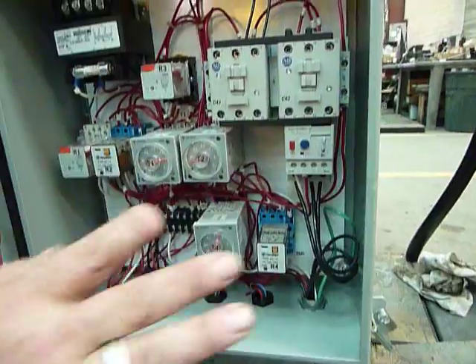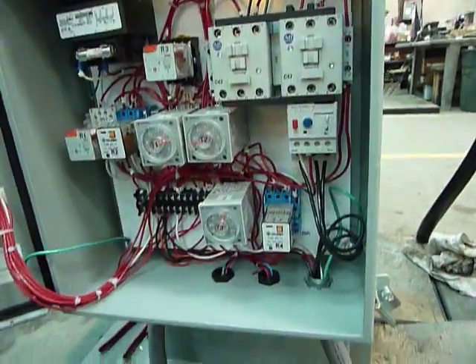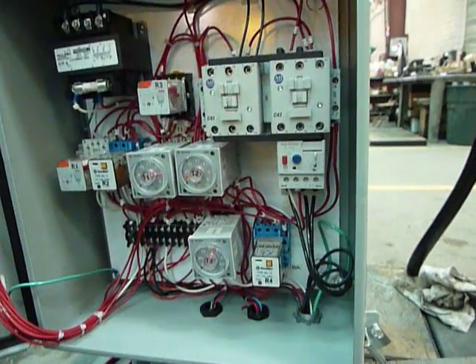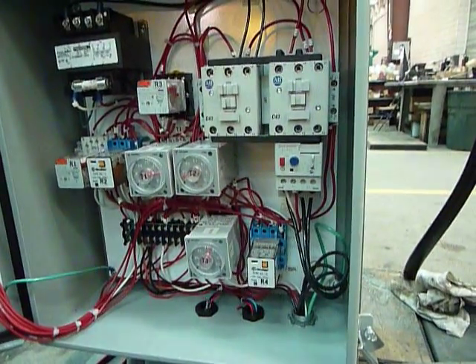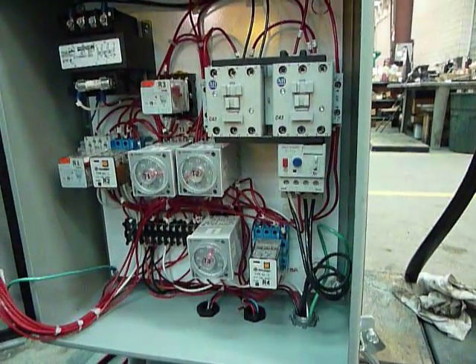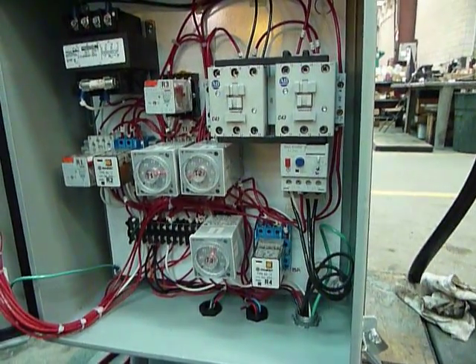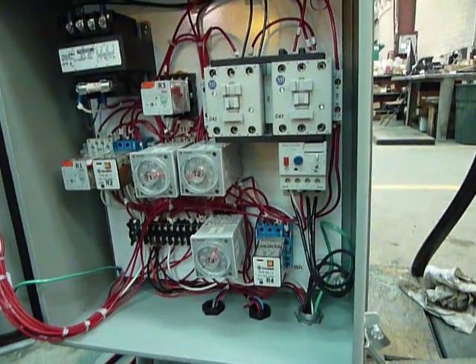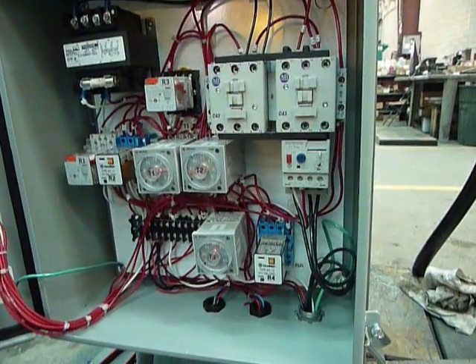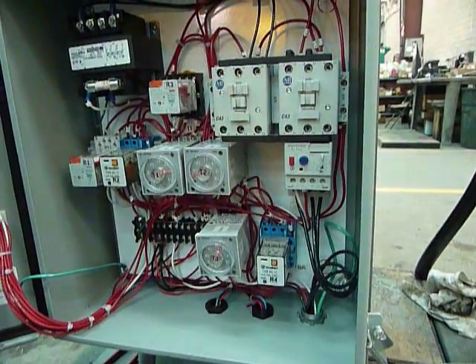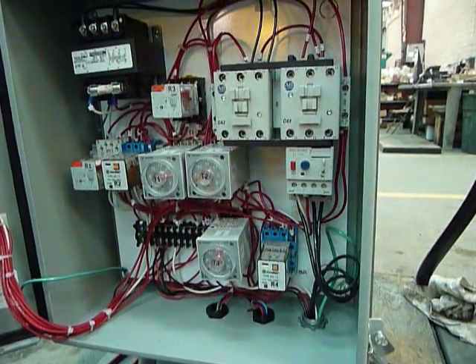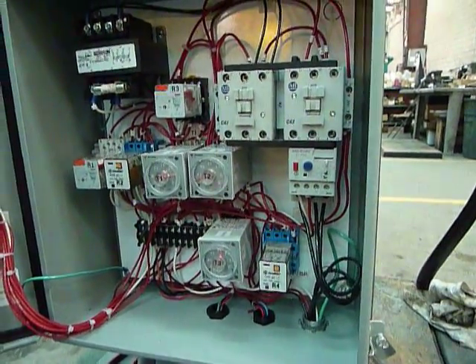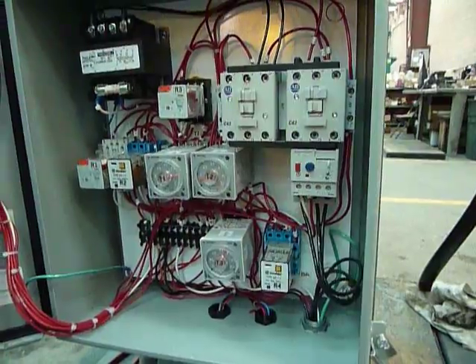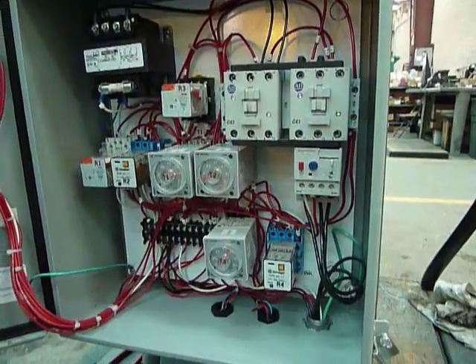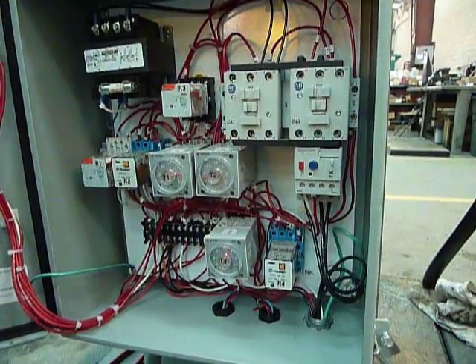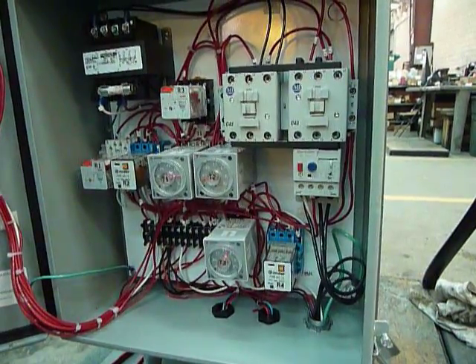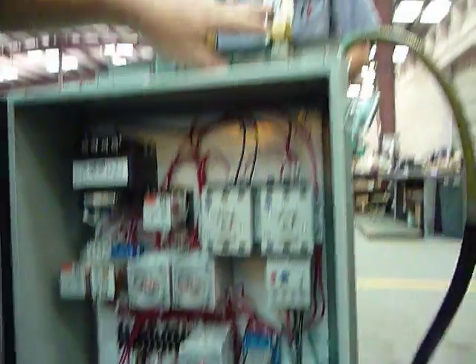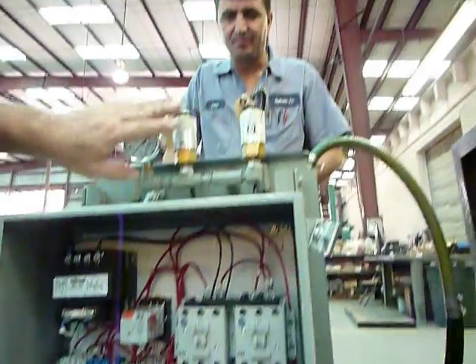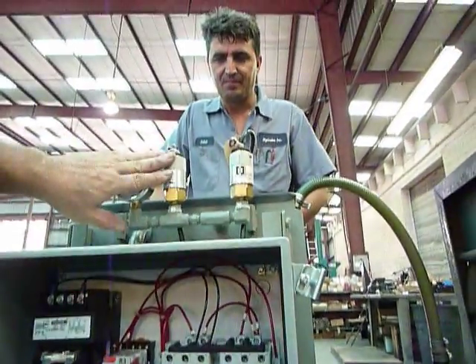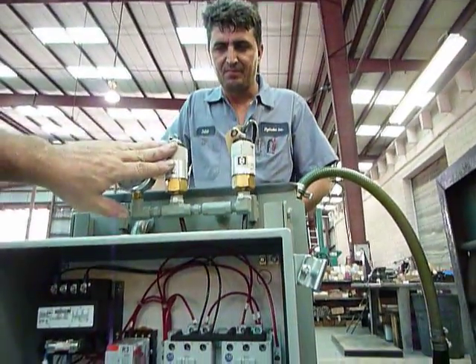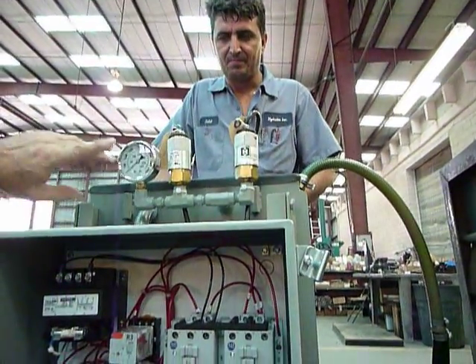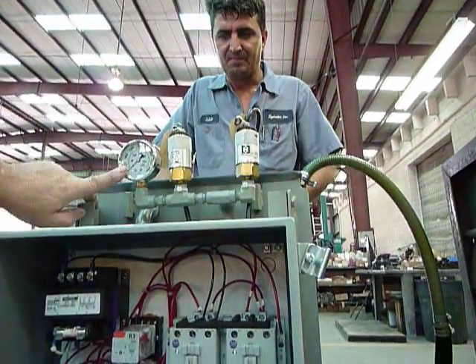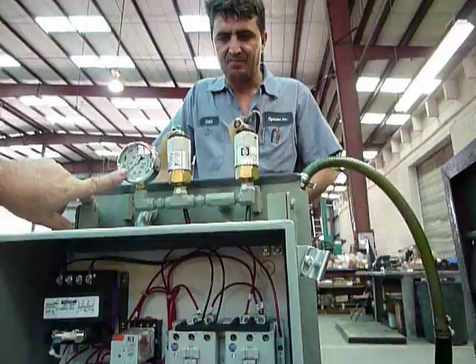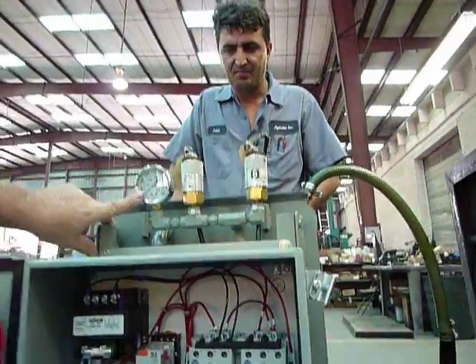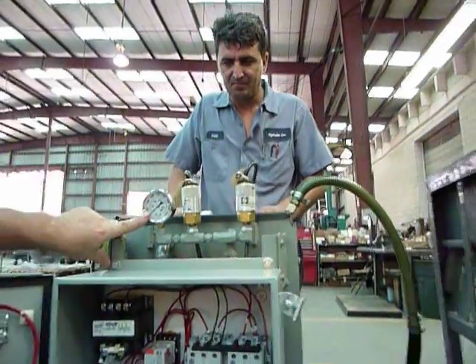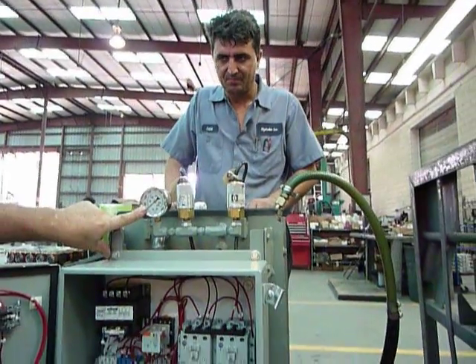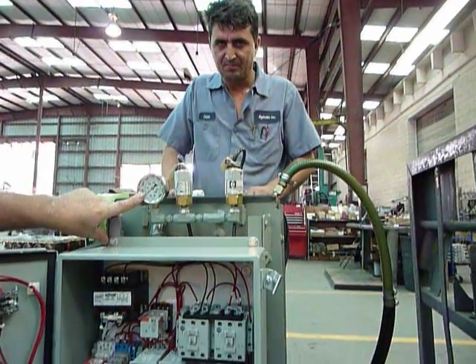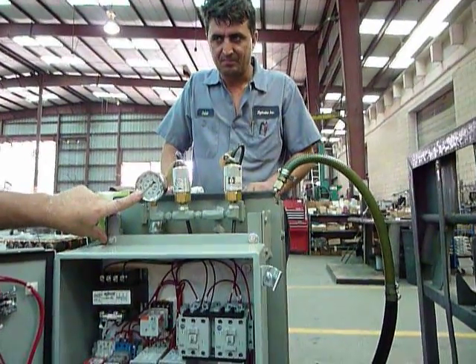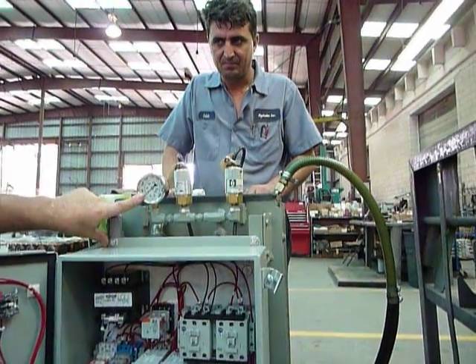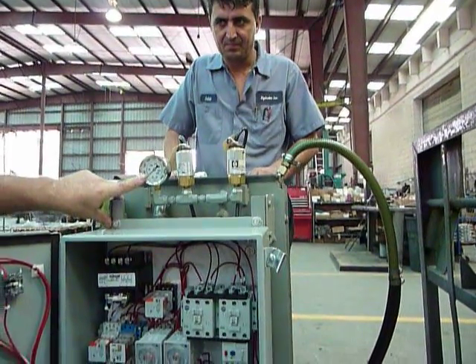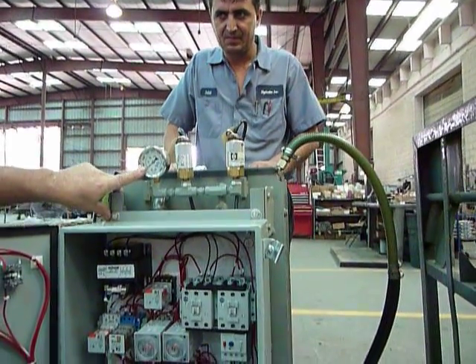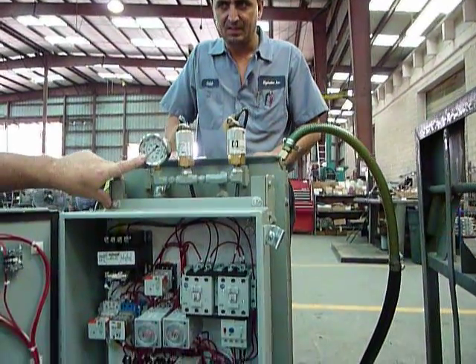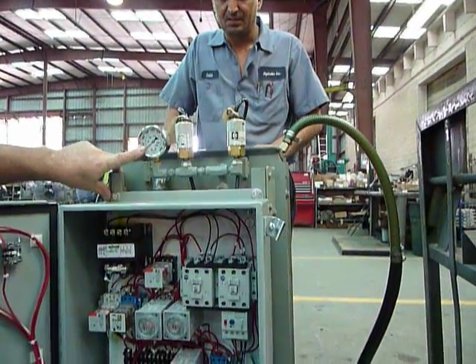It's a very simple machine. You have pressure switches for 80 percent and 100 percent. You have a forward pressure gauge — the pressure gauge only shows pressure on the forward stroke.